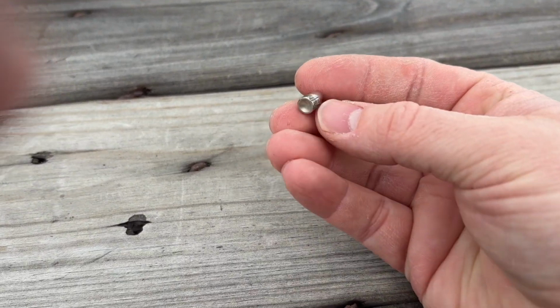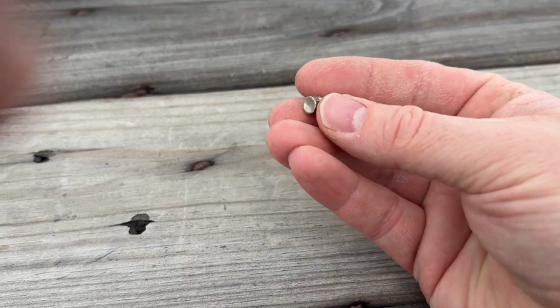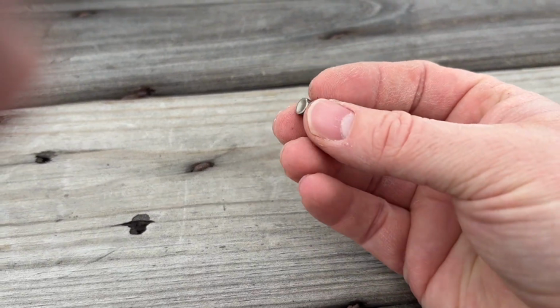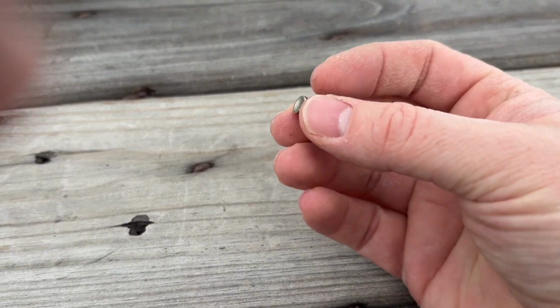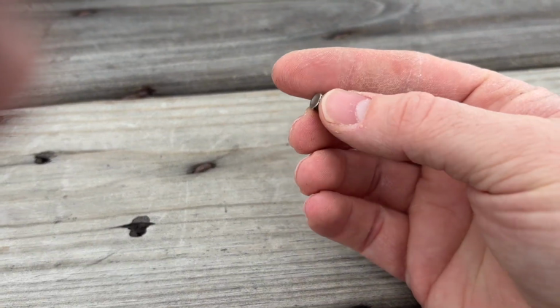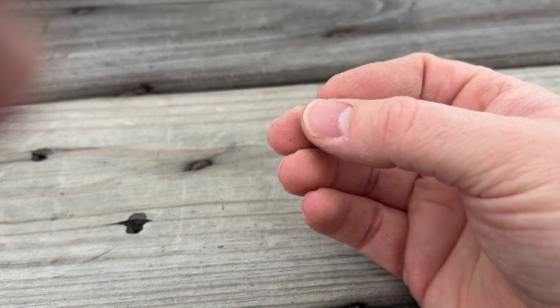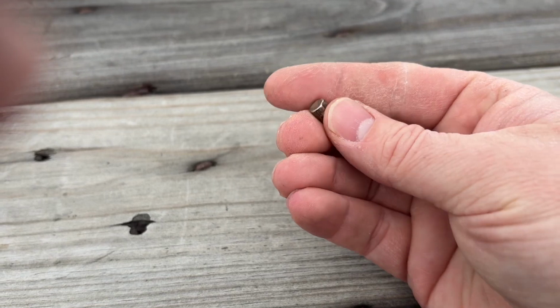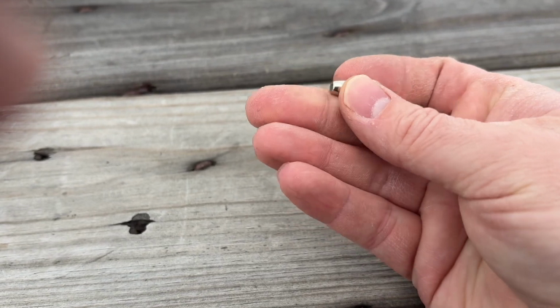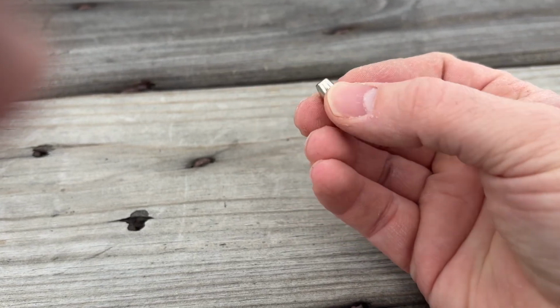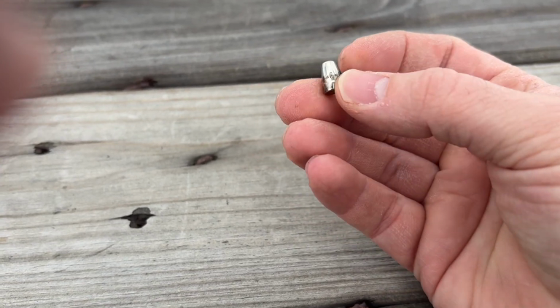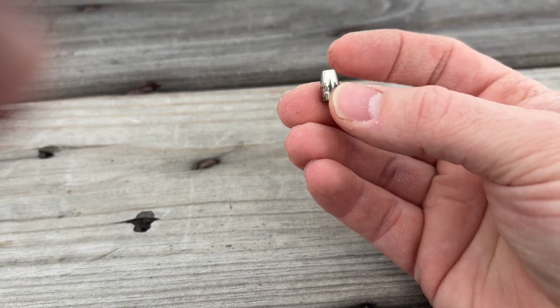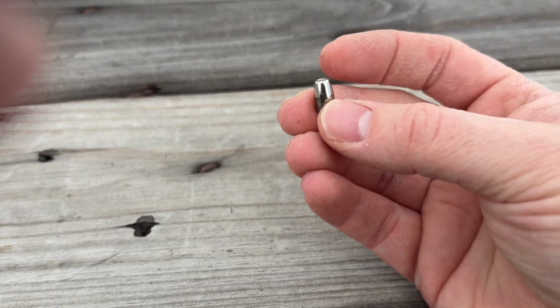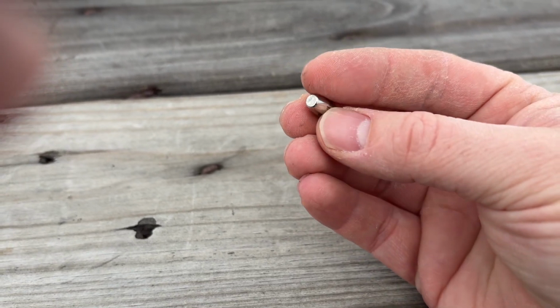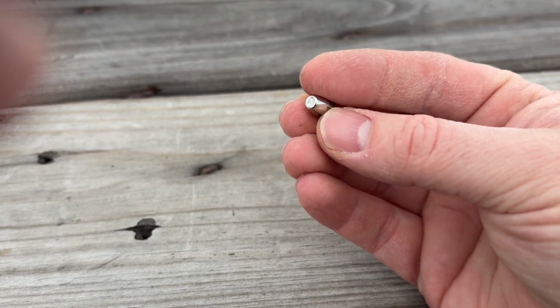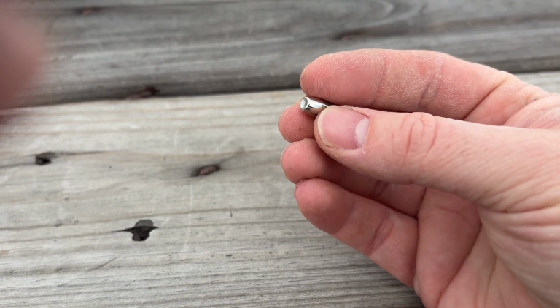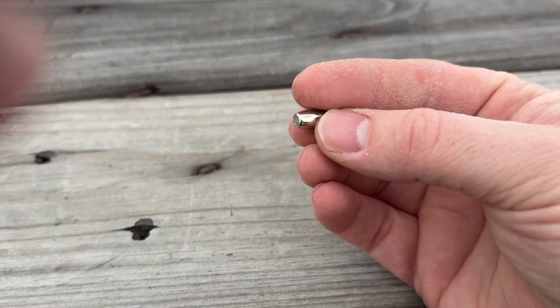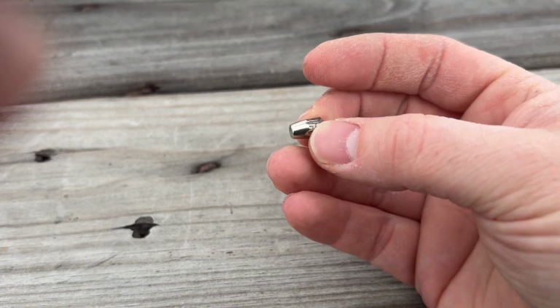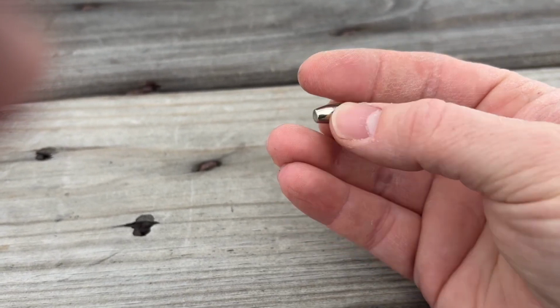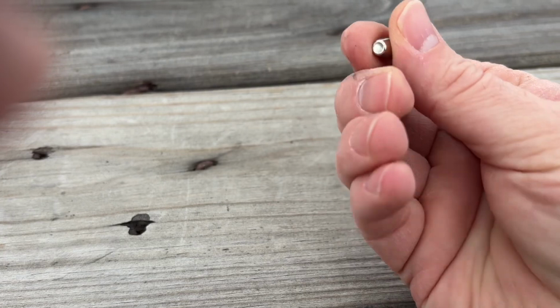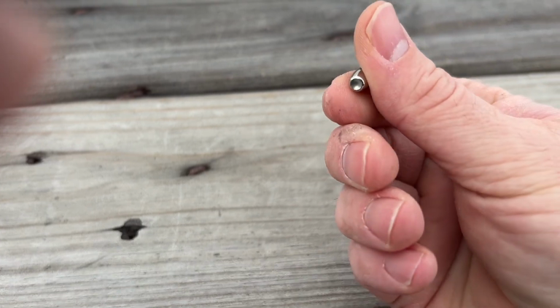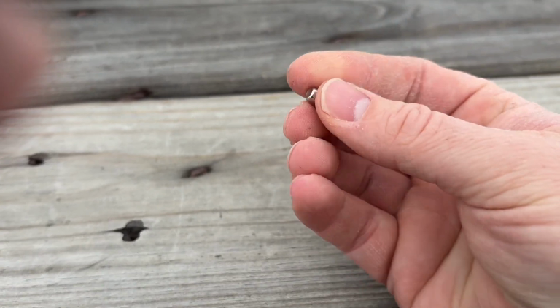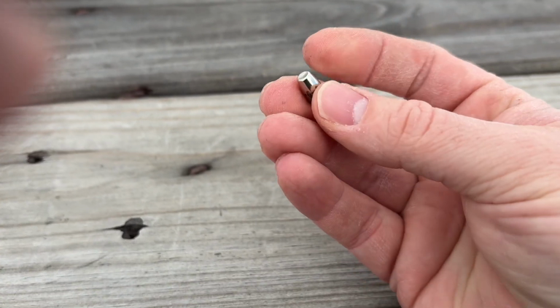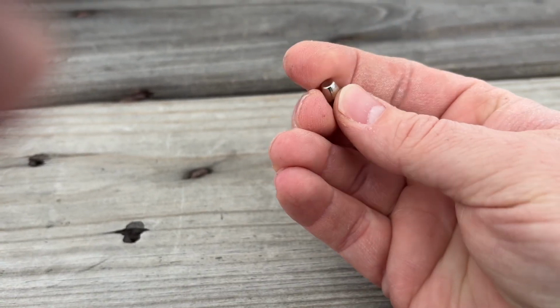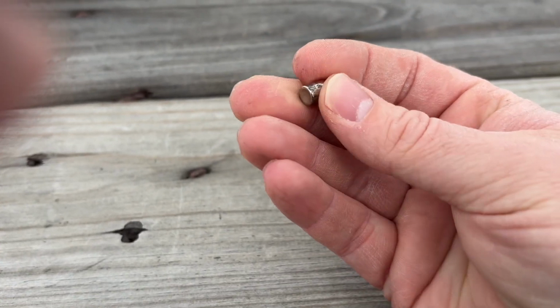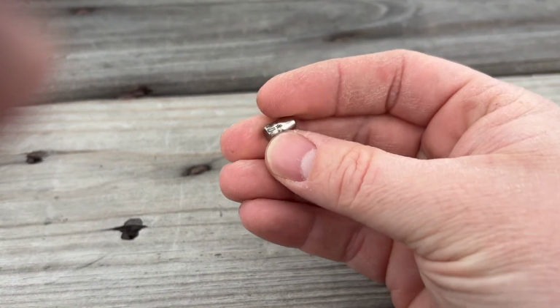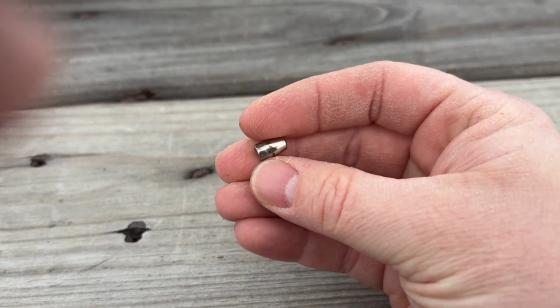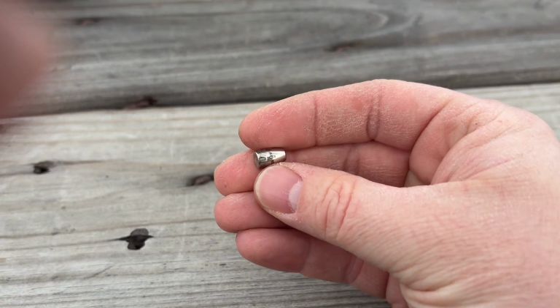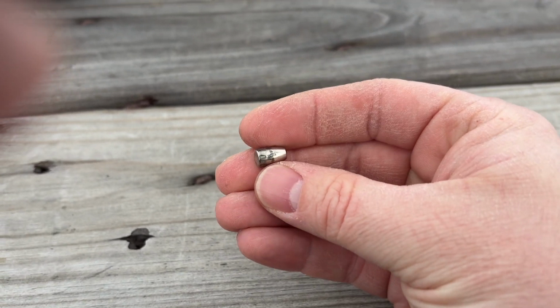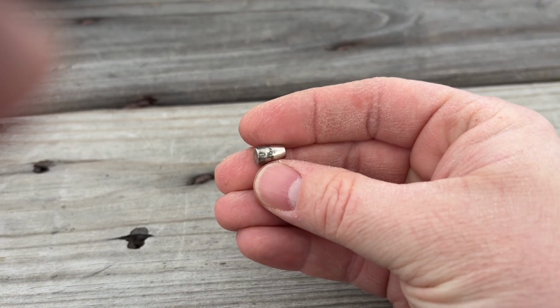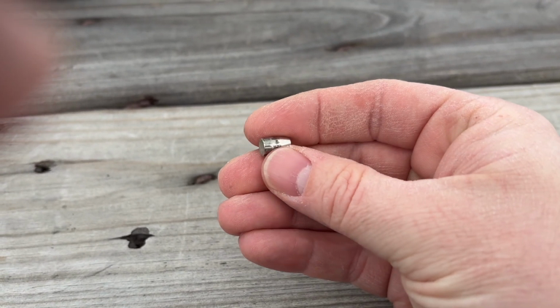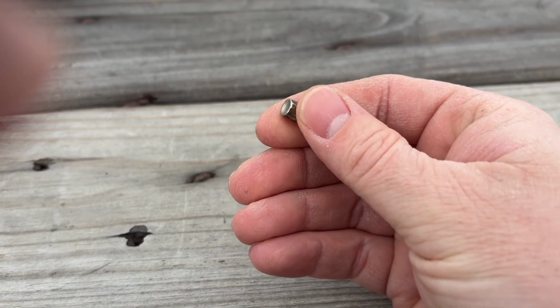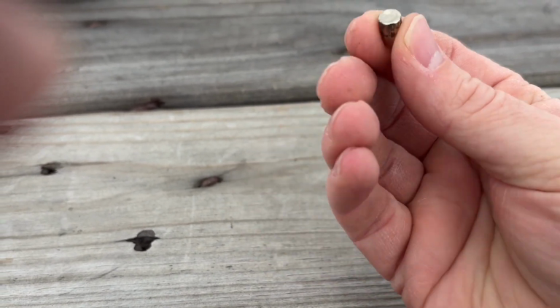So about what I expected for 25 ACP — not amazing, but if I was going to carry a 25 ACP I'd carry this over FMJ.